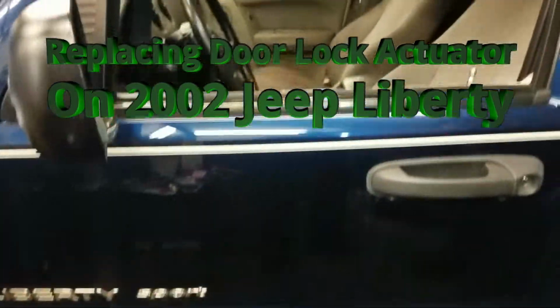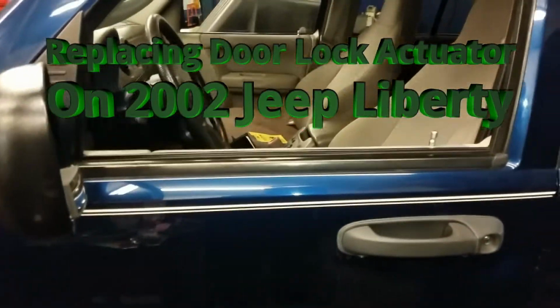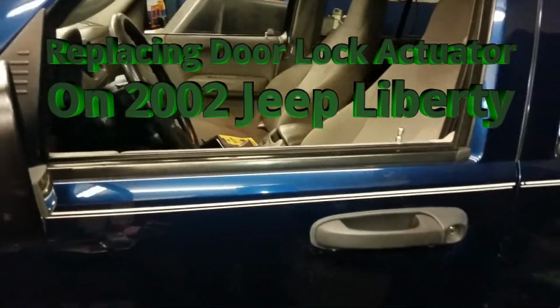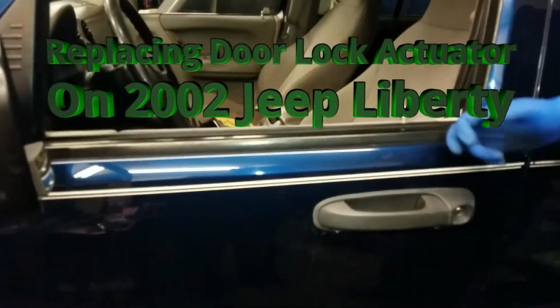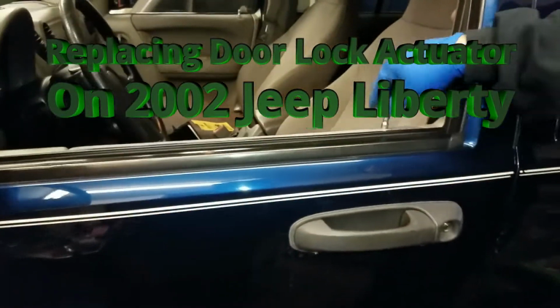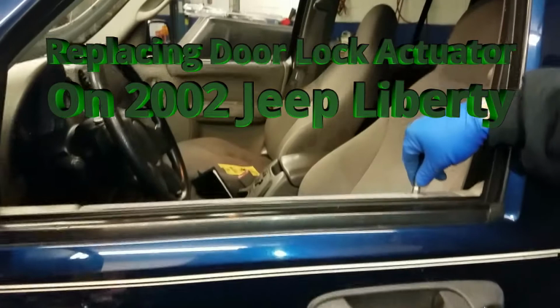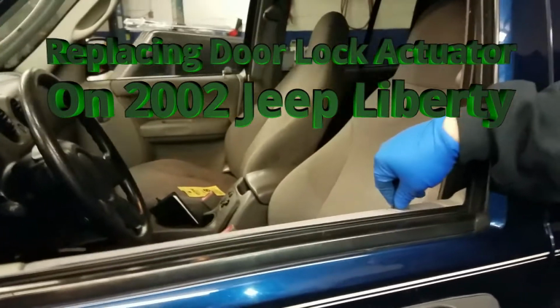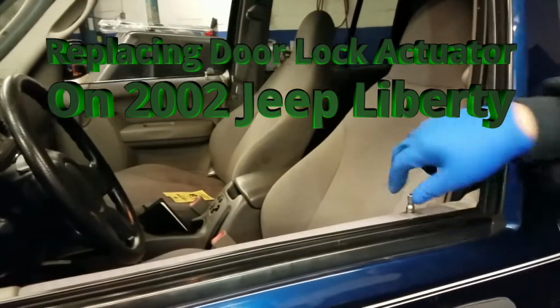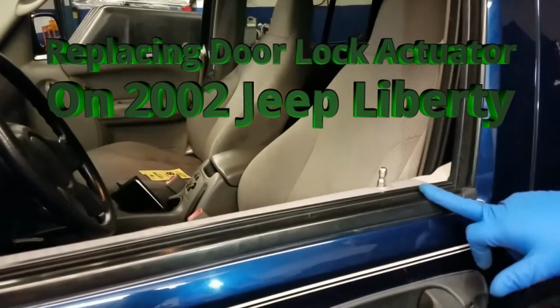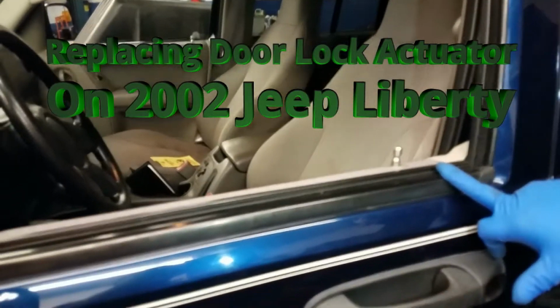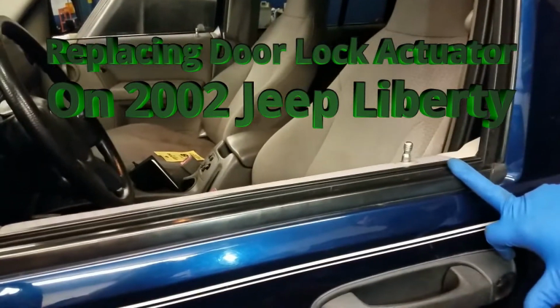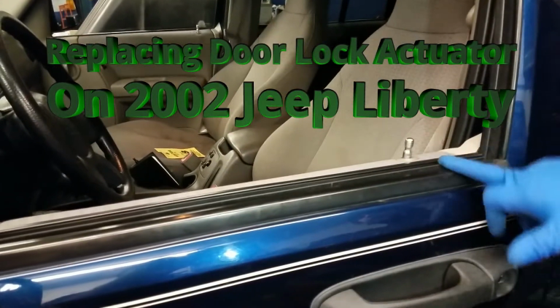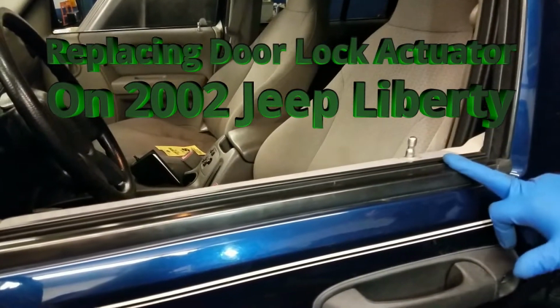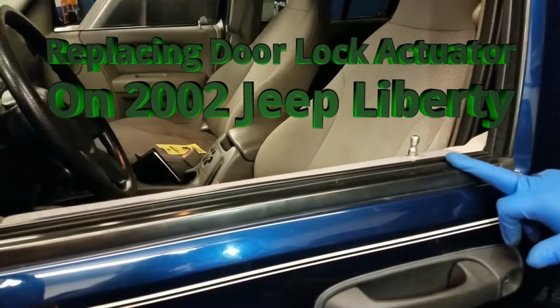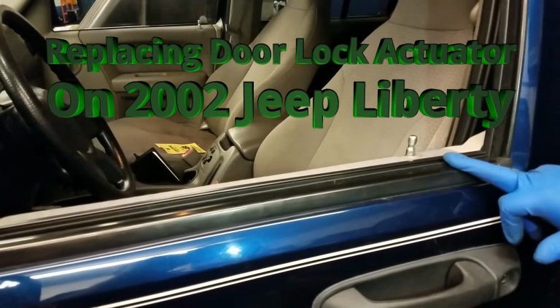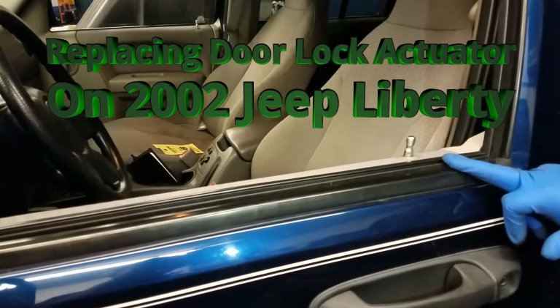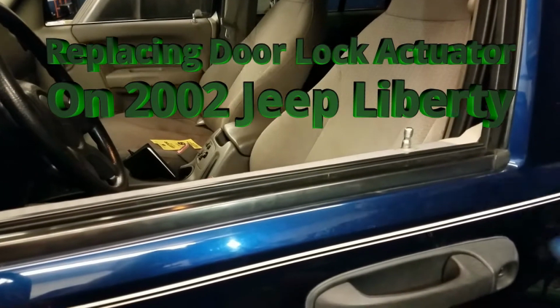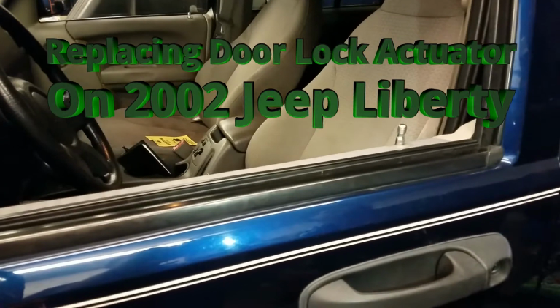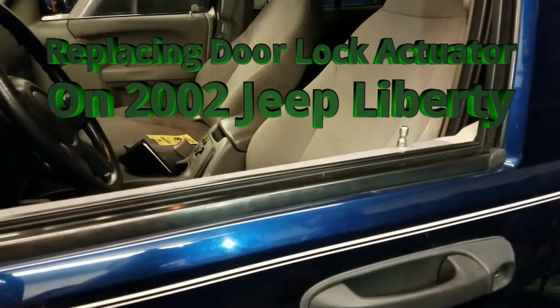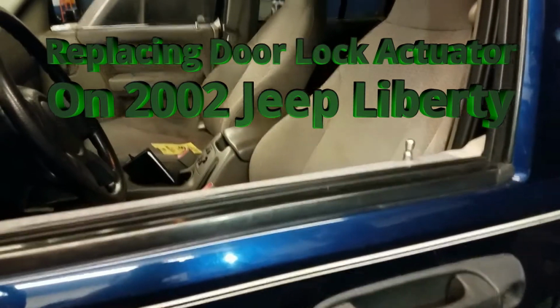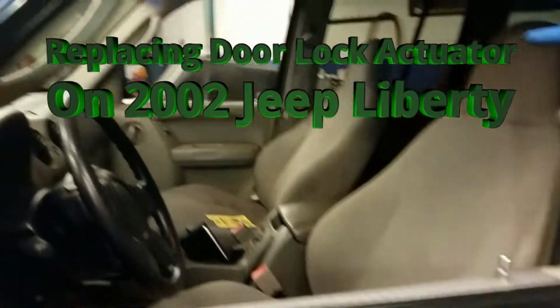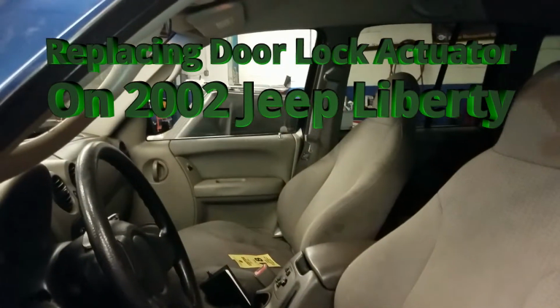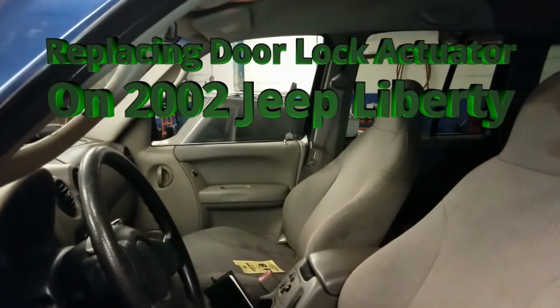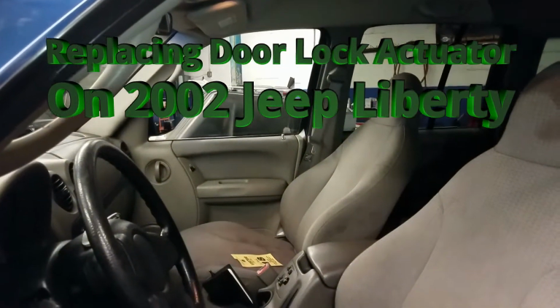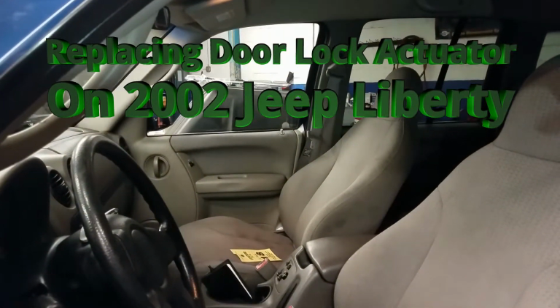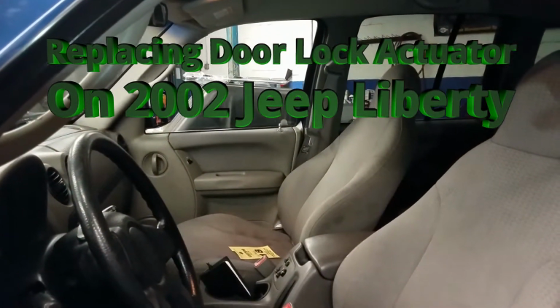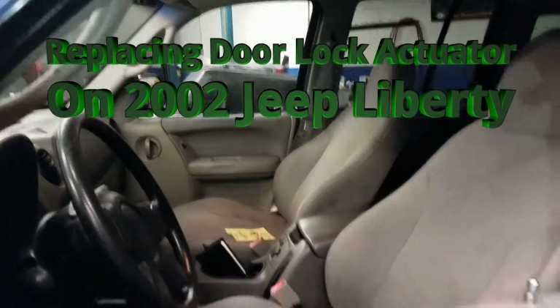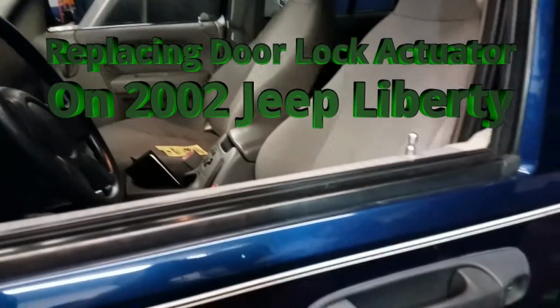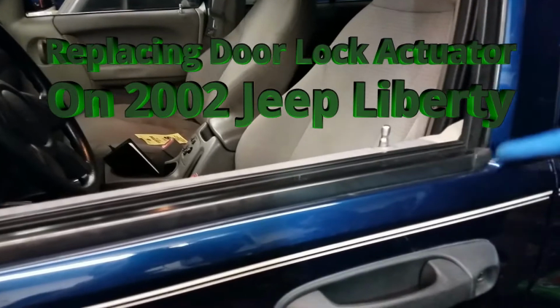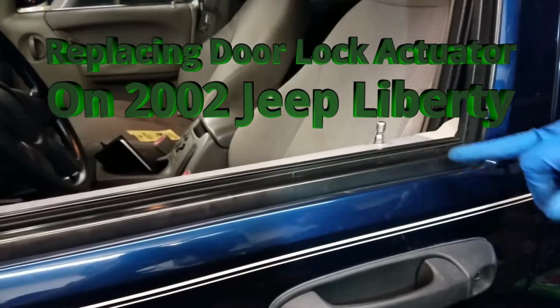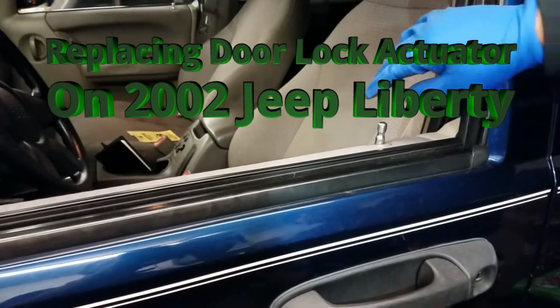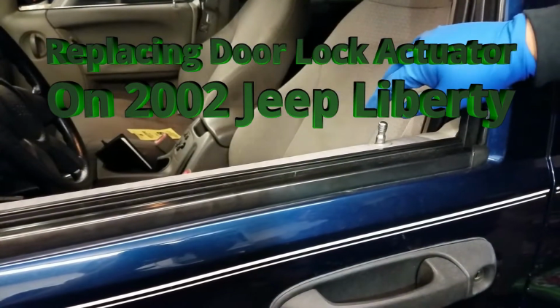The car has a problem where the door doesn't lock from the driver door. As you can see, the passenger side locks don't lock, but this one does nothing.